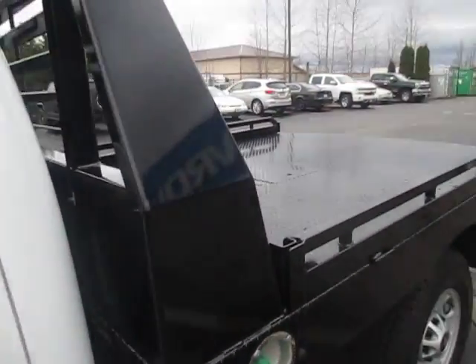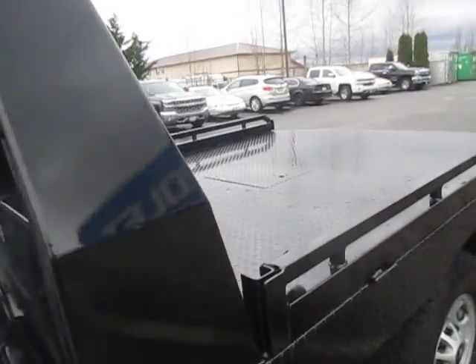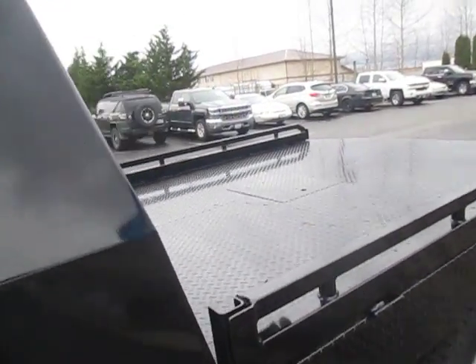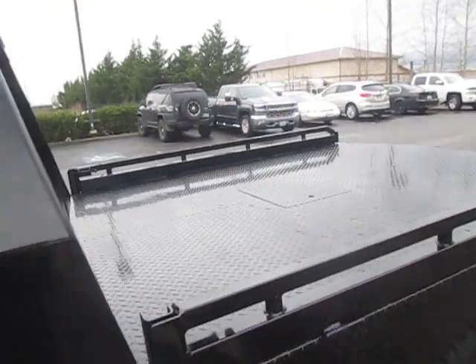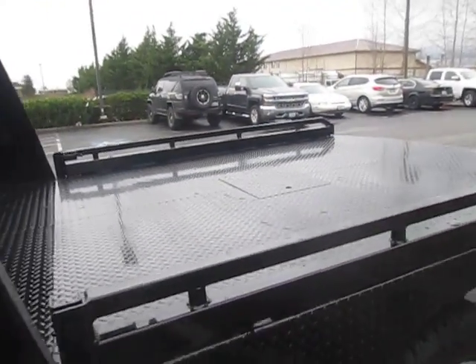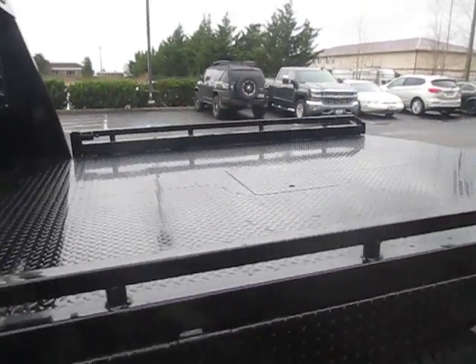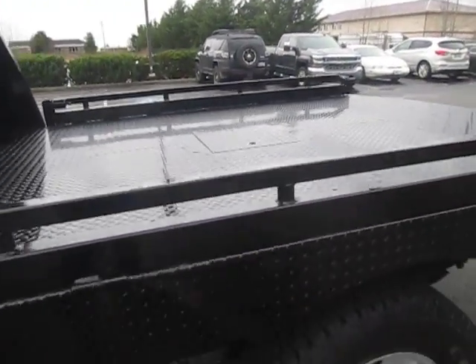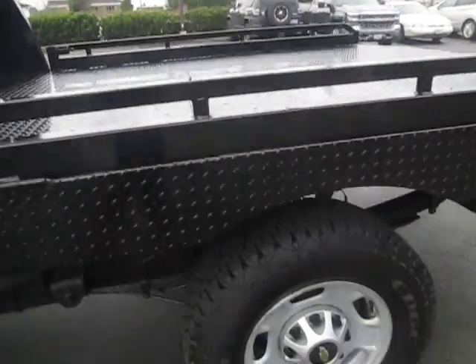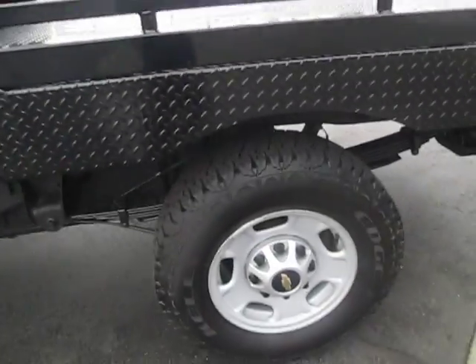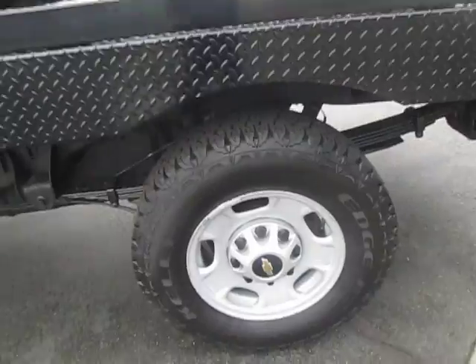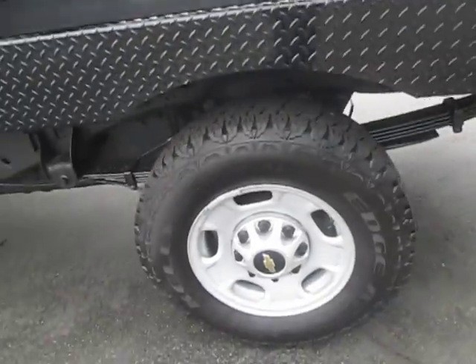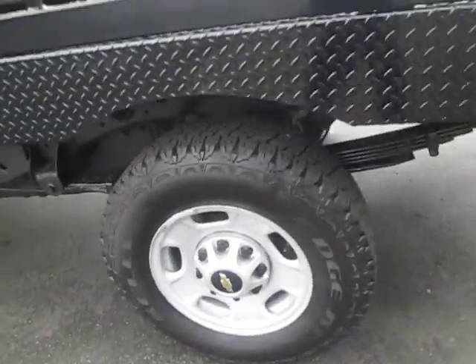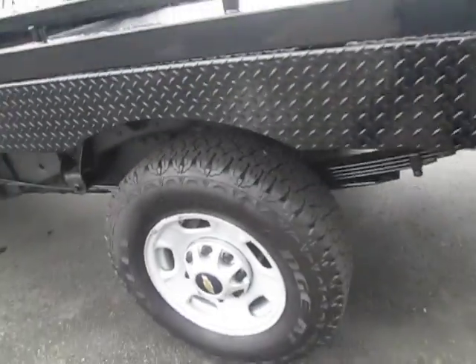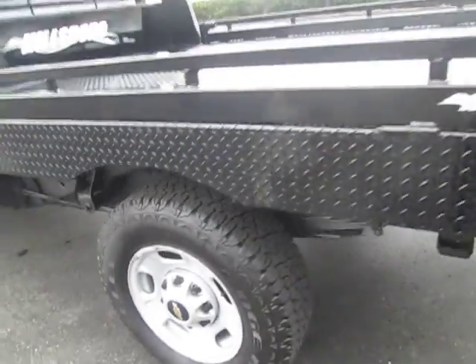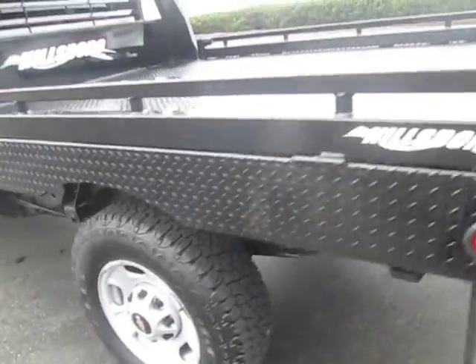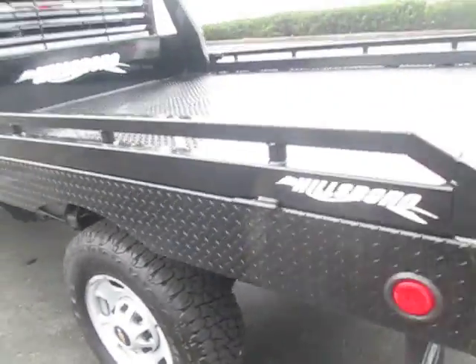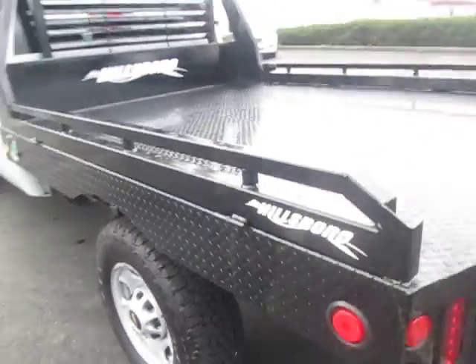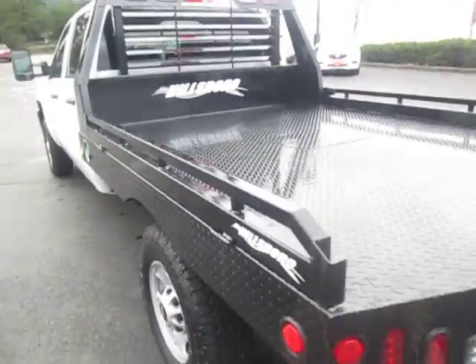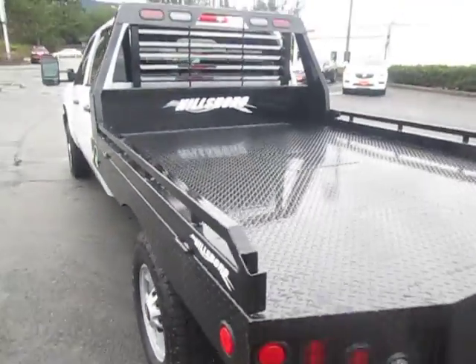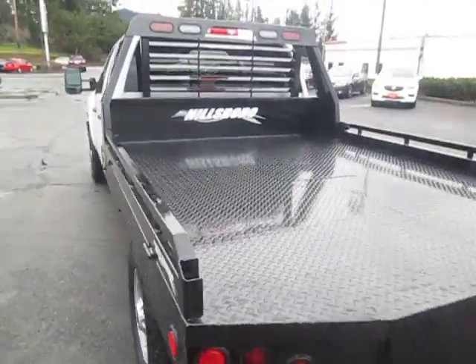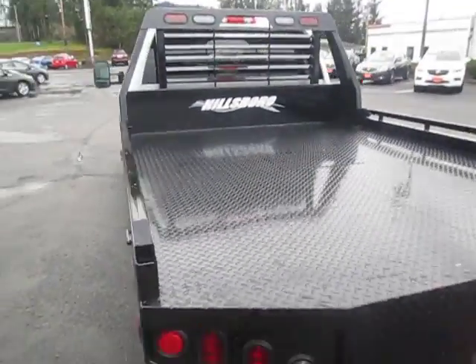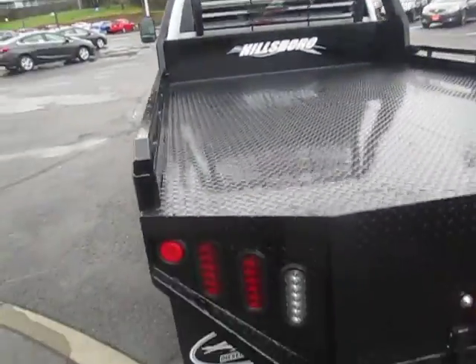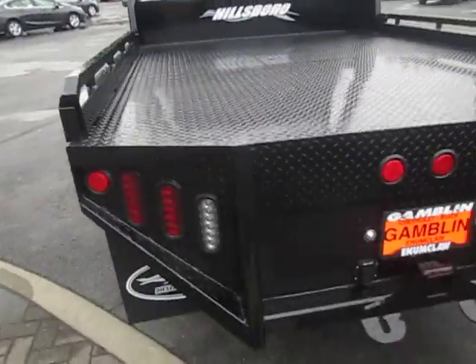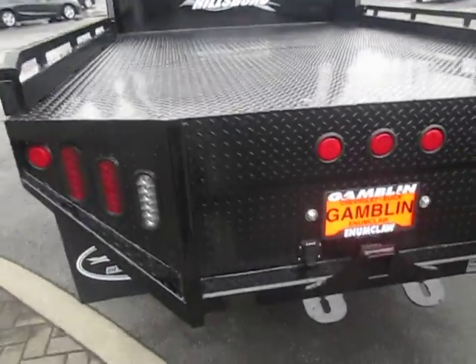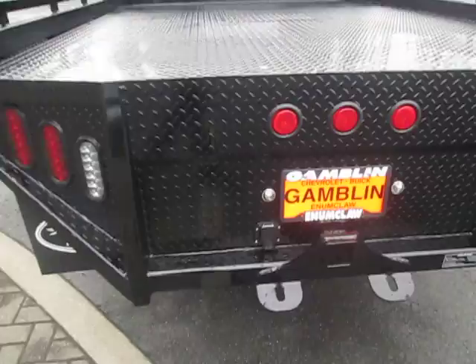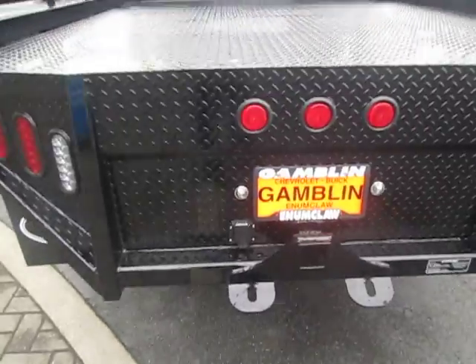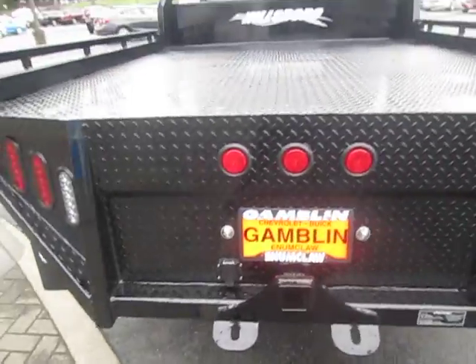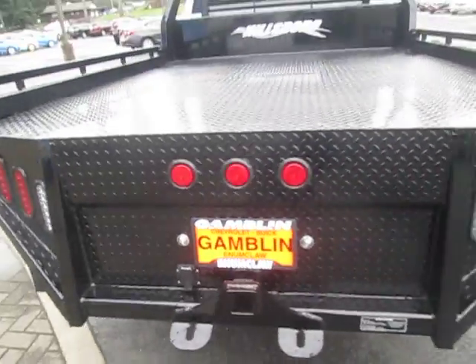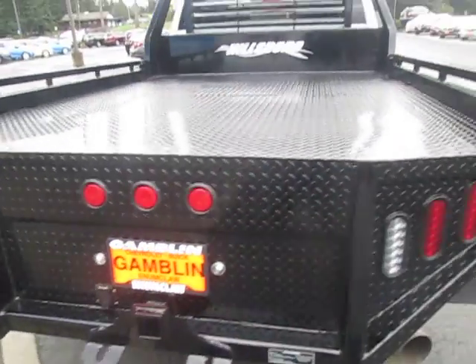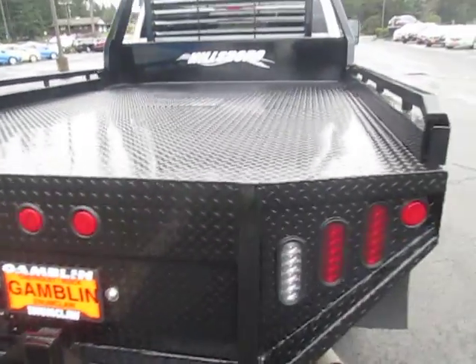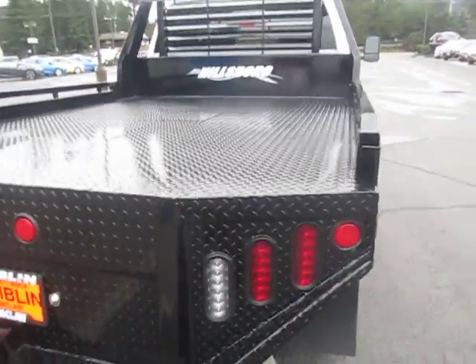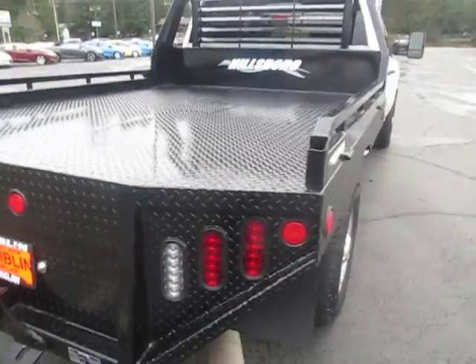See a just installed flatbed. Tires and wheels are in great shape. It's a Hellsboro flatbed. Got towing gear for whatever you're hauling.